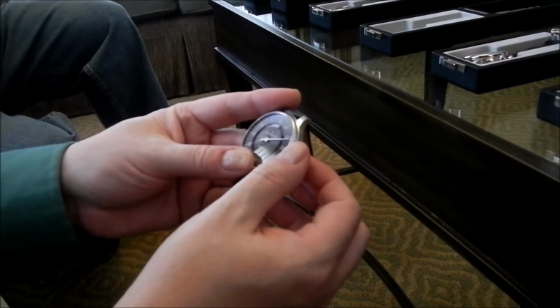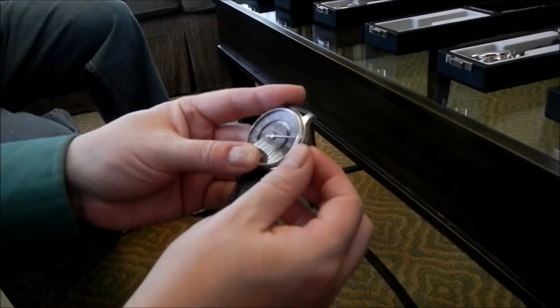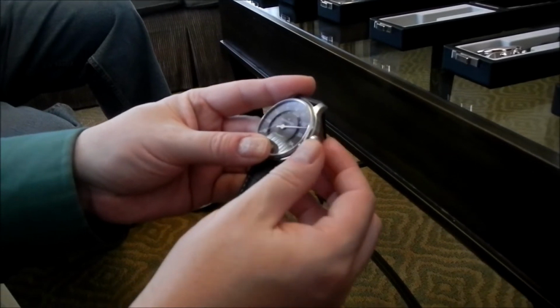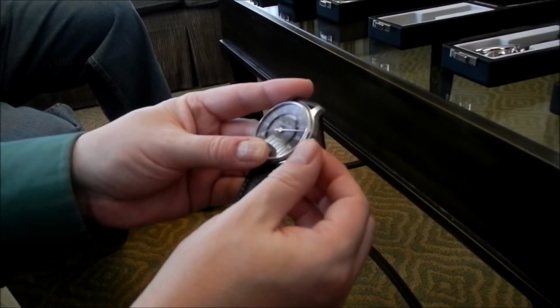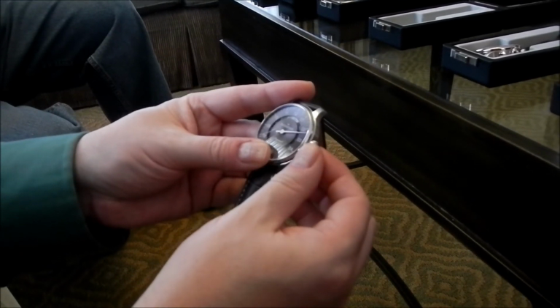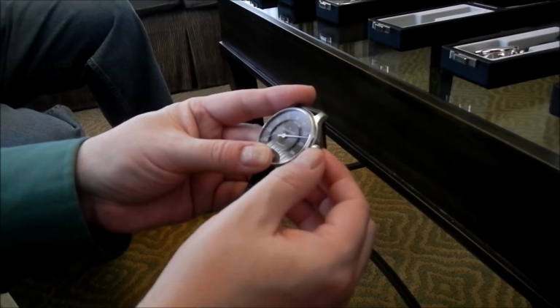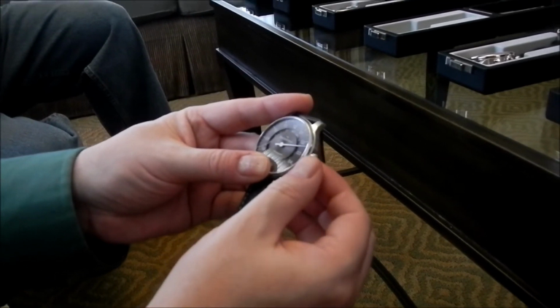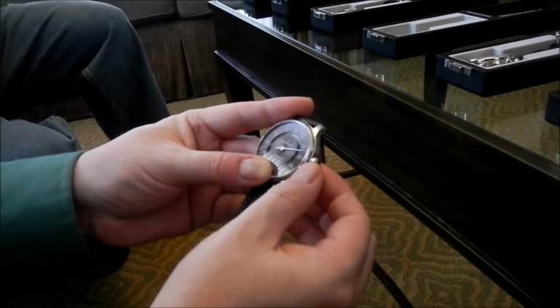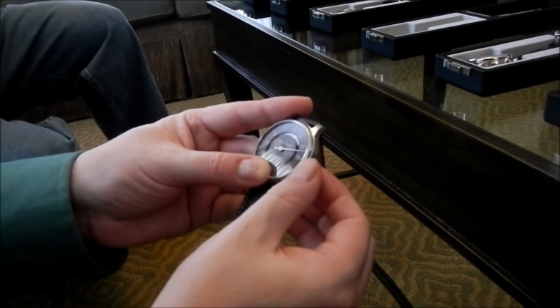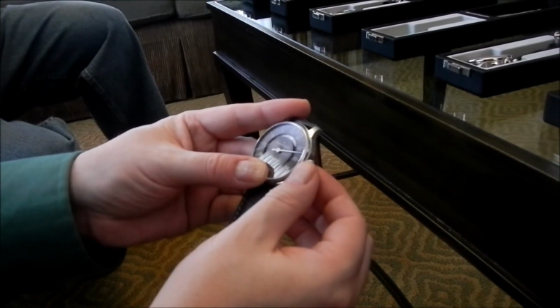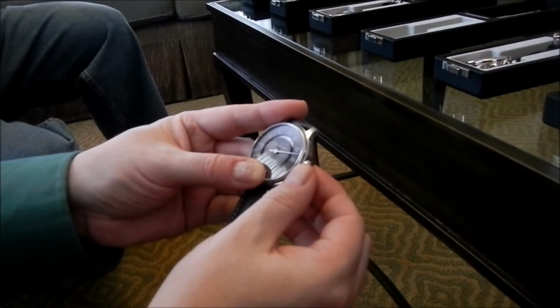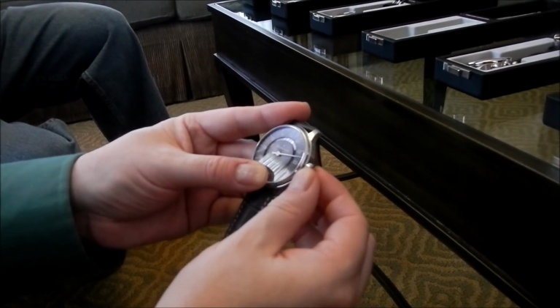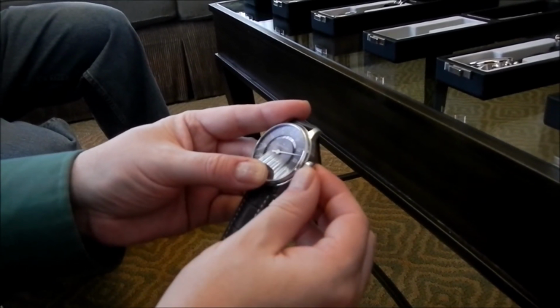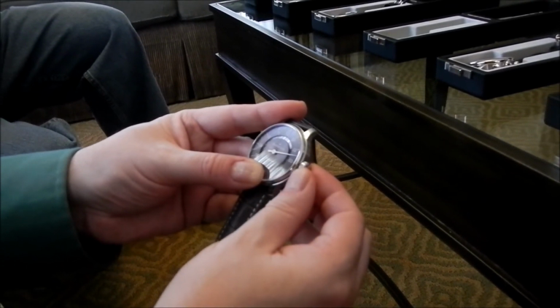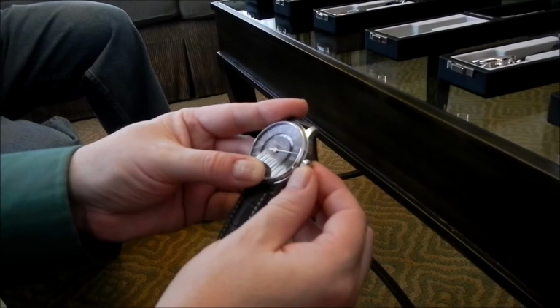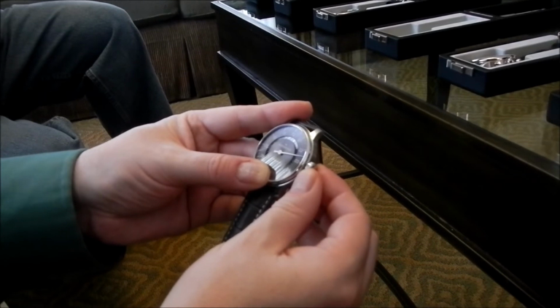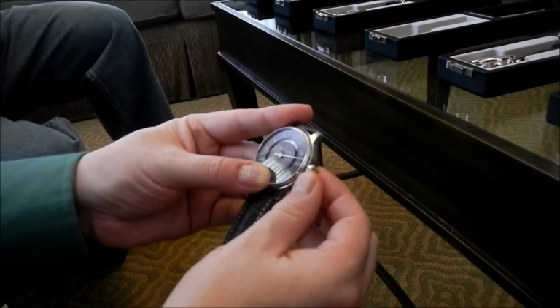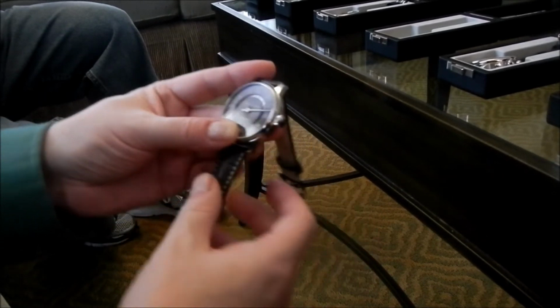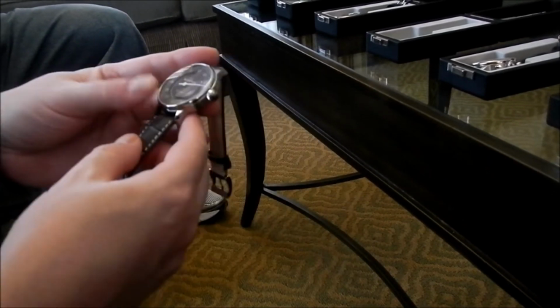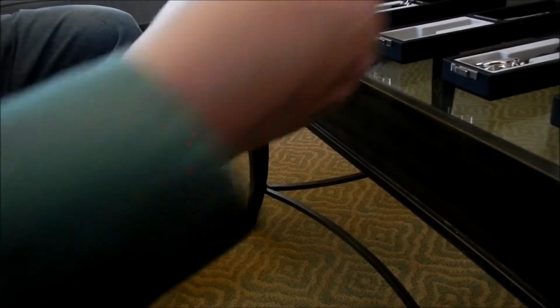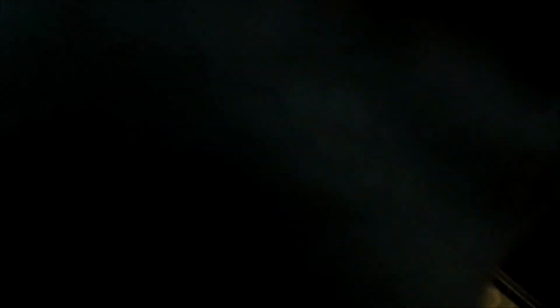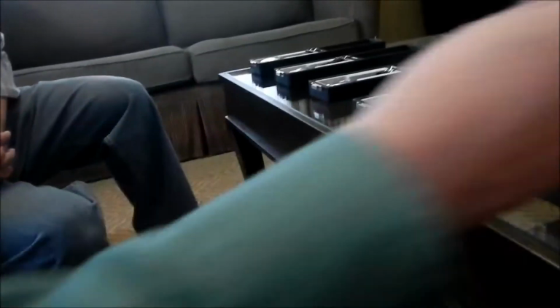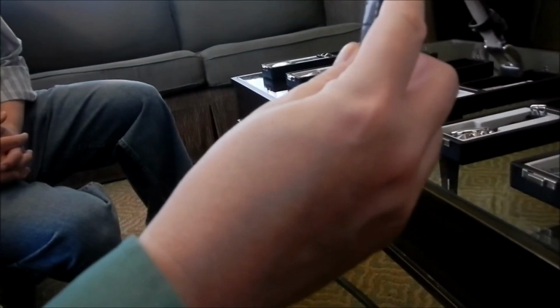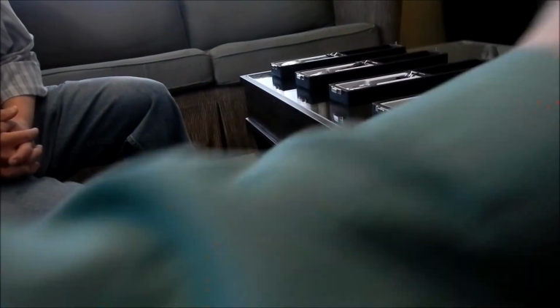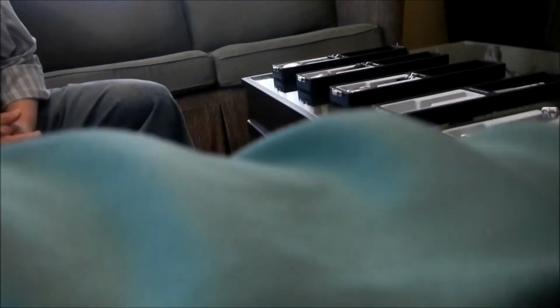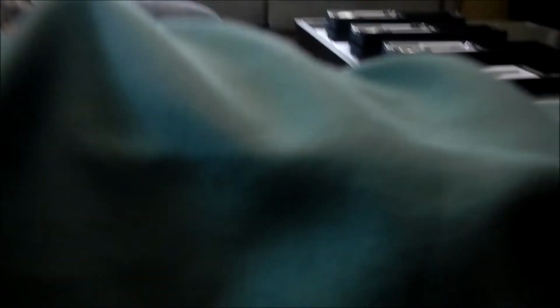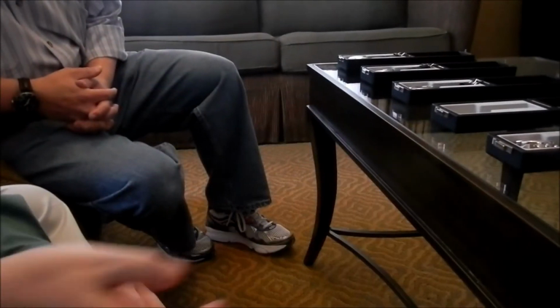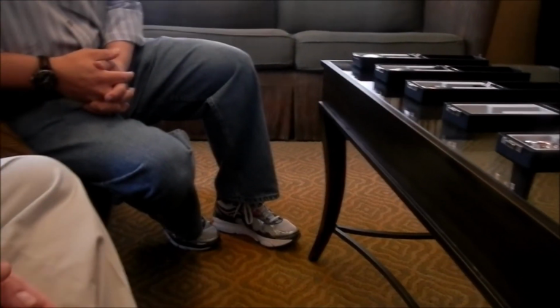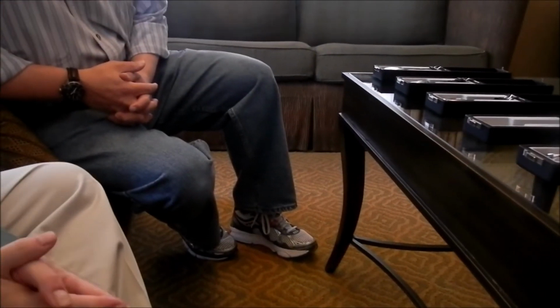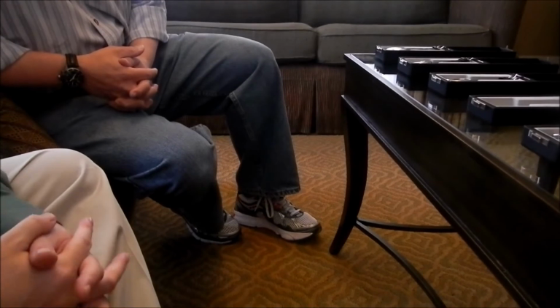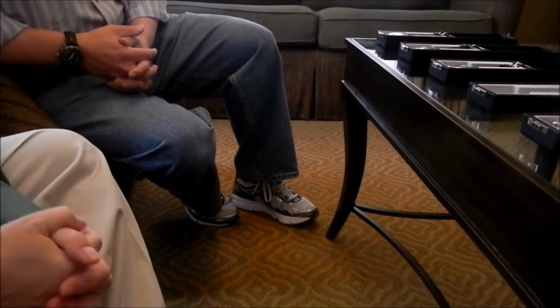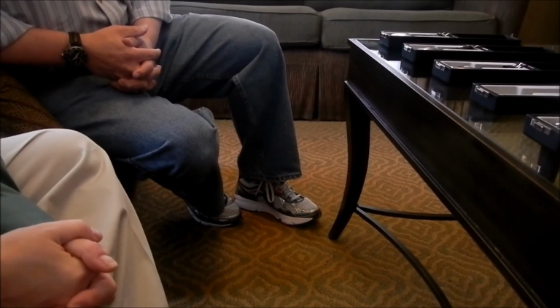But if I put it here — I'll pass it around — this would be roughly 12:32. You can see that.